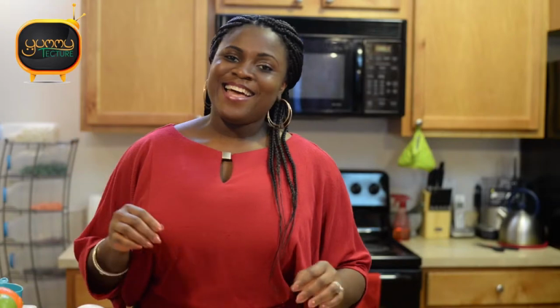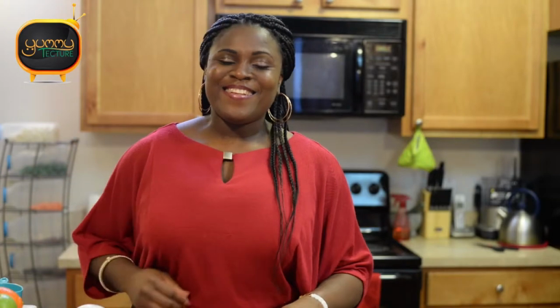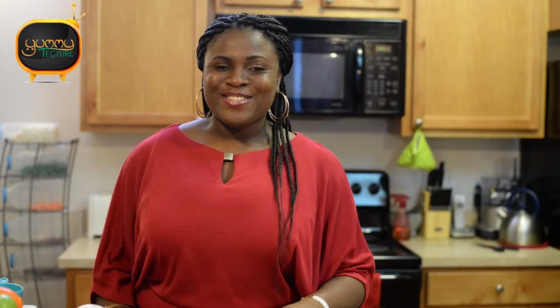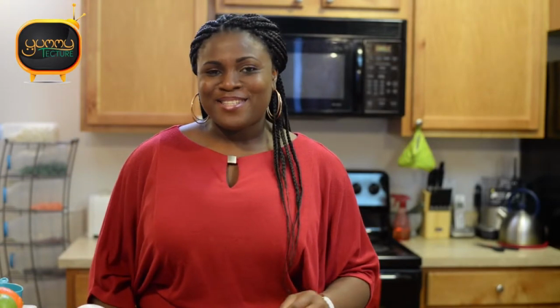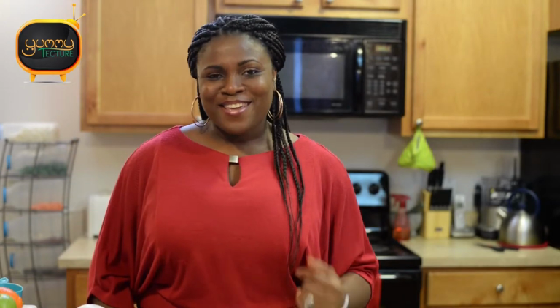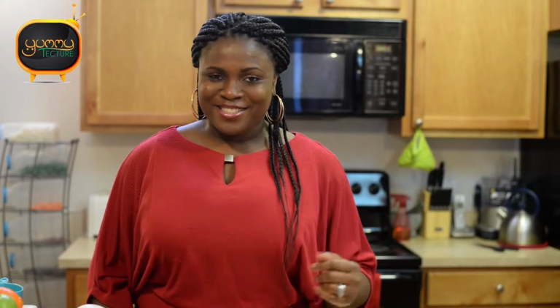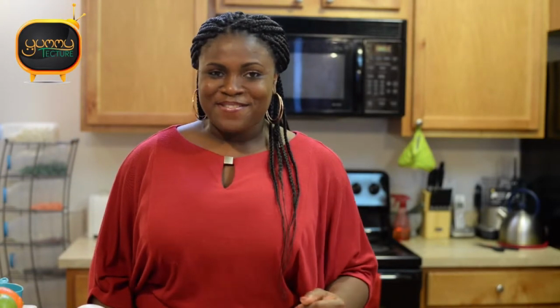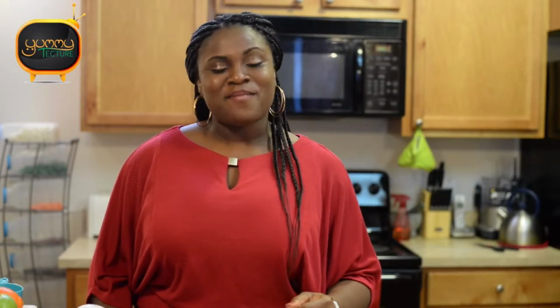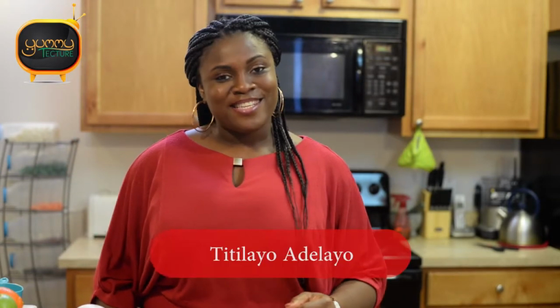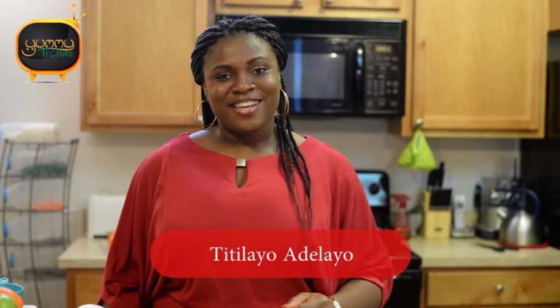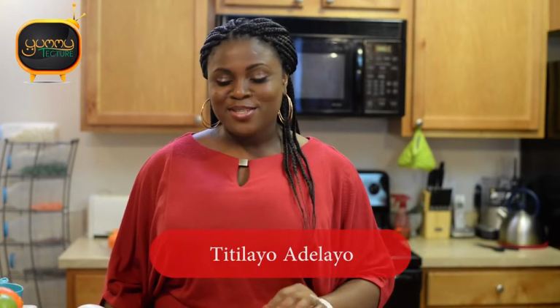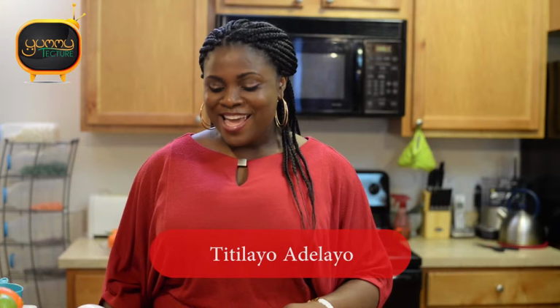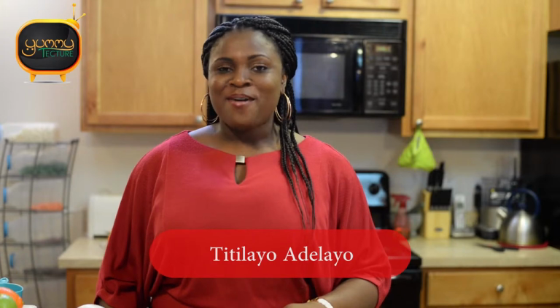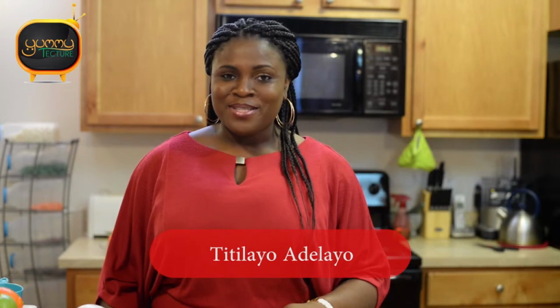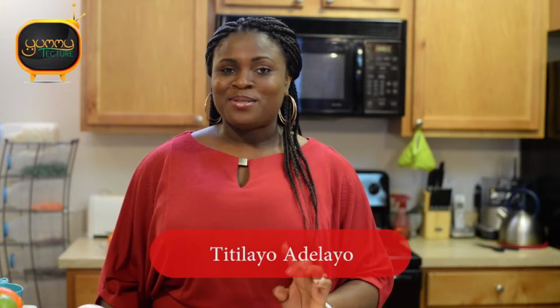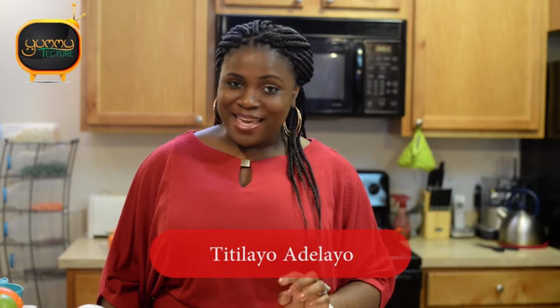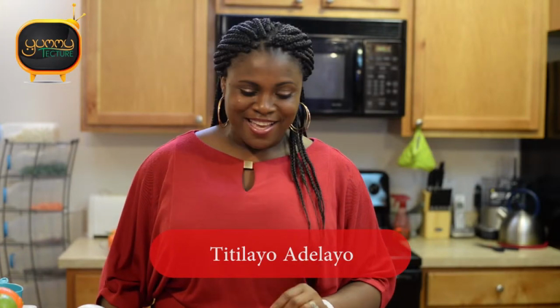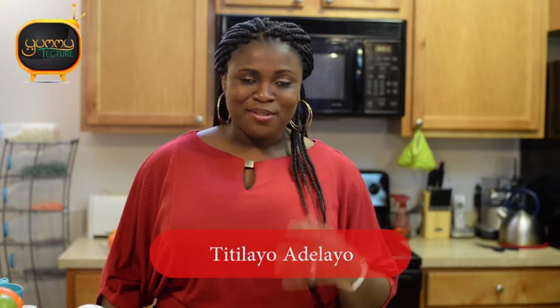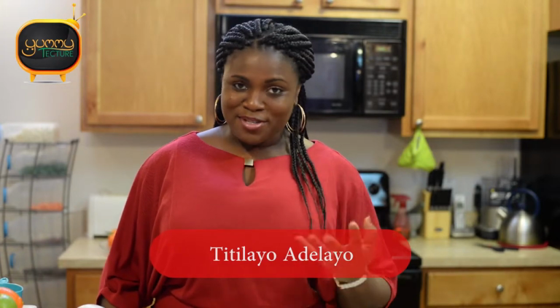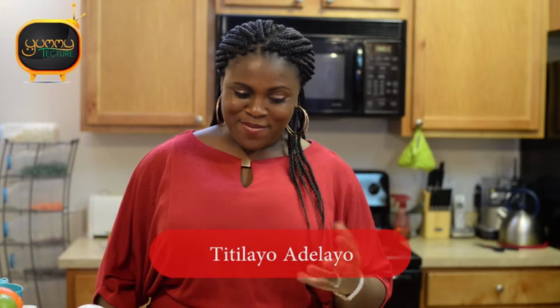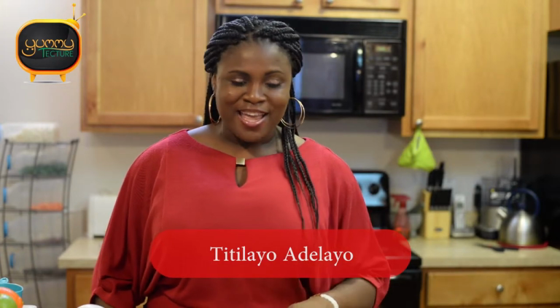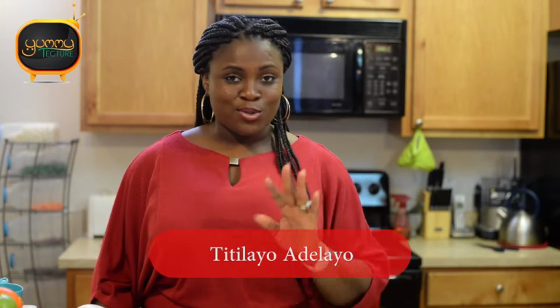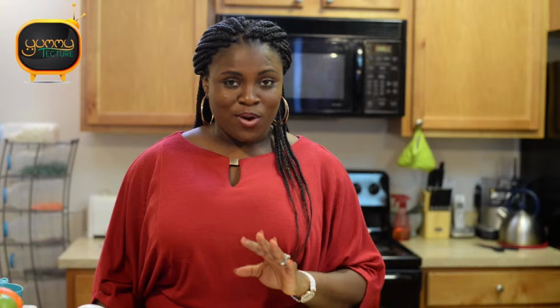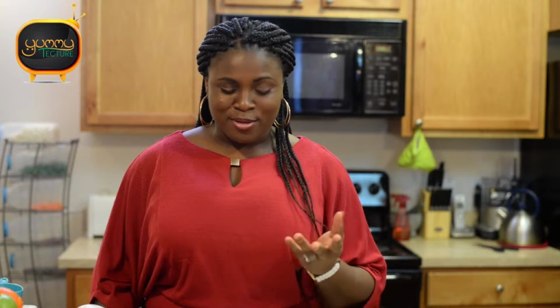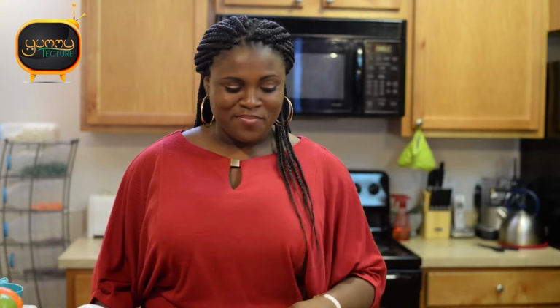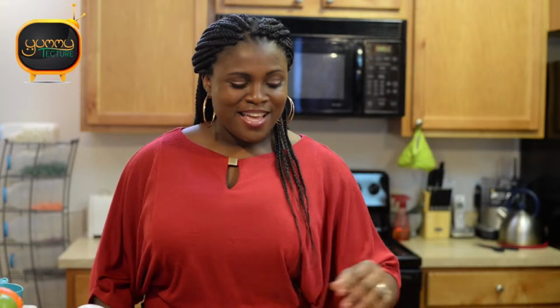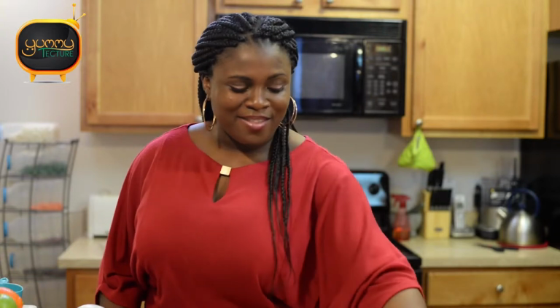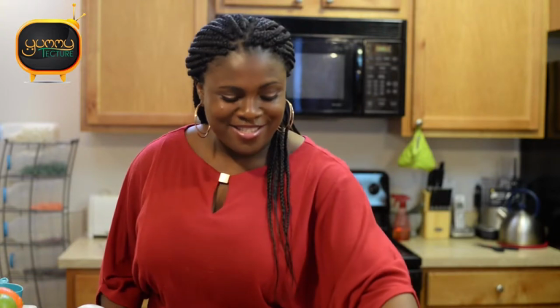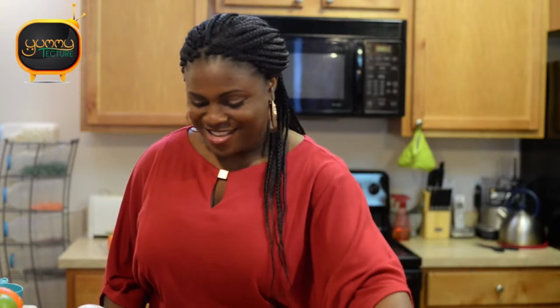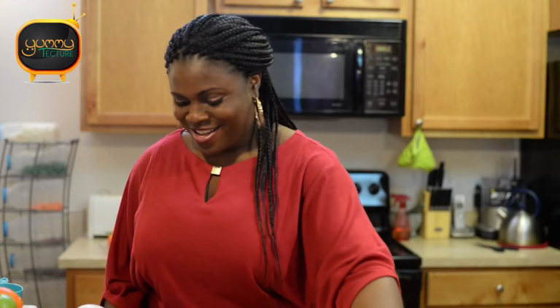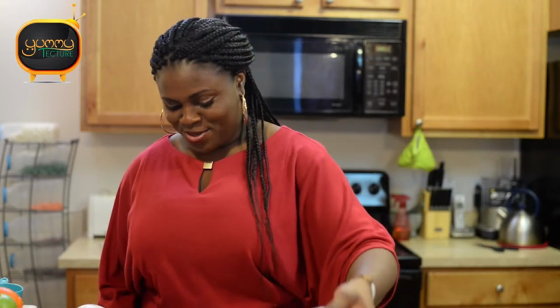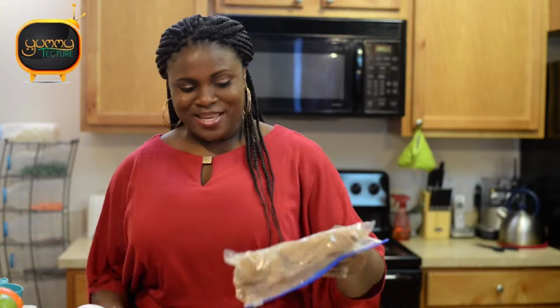Hello and thanks for joining me today on Yummy Texture TV. My name is Titilaya de Lion. Today I'll be showing you how to make, how to preserve, and how to store brown sugar.